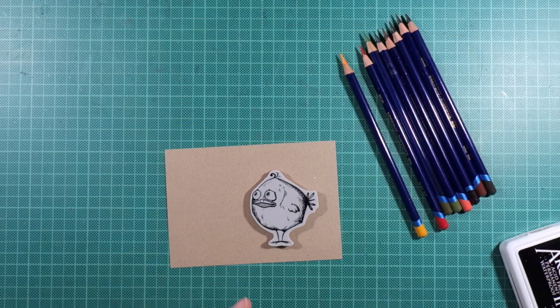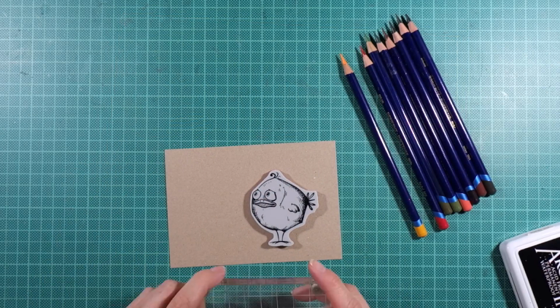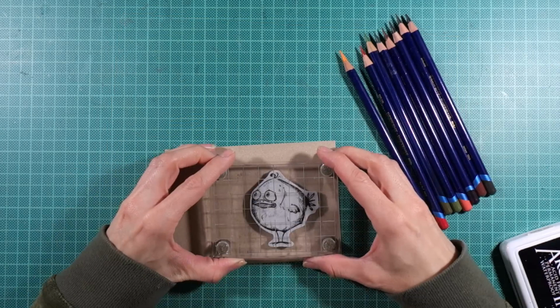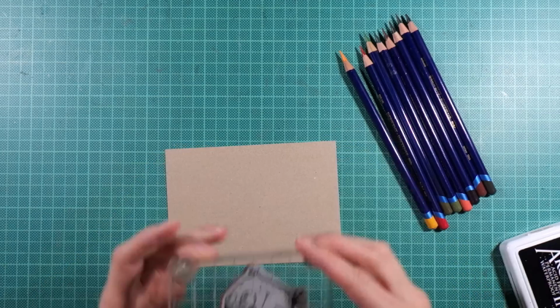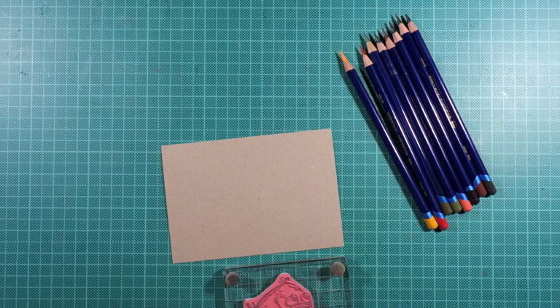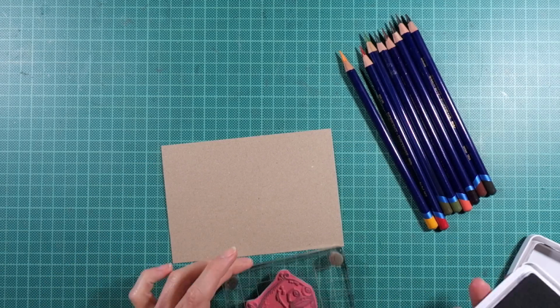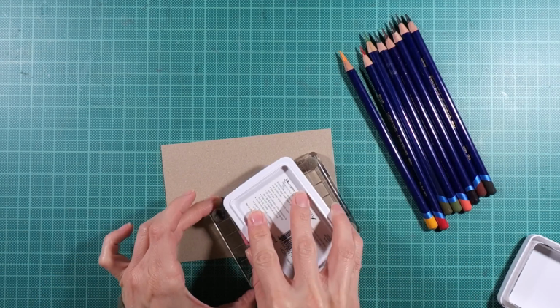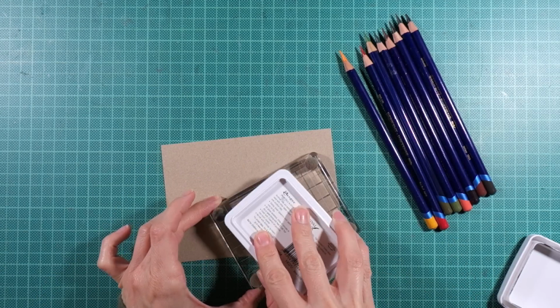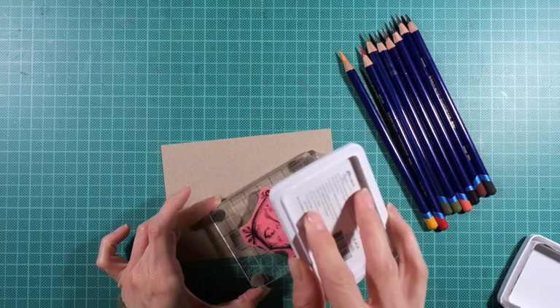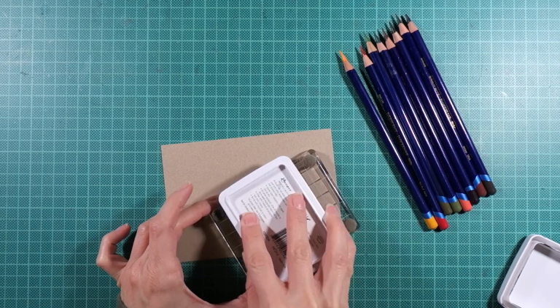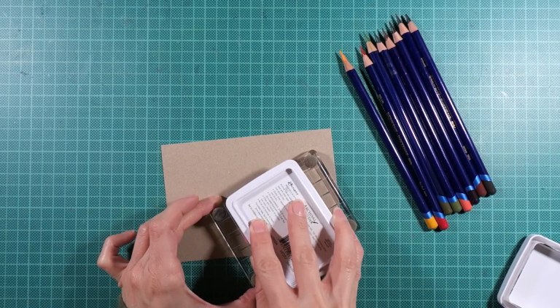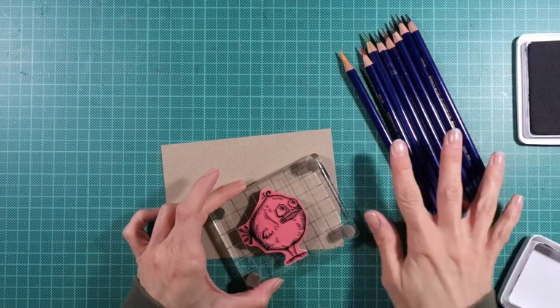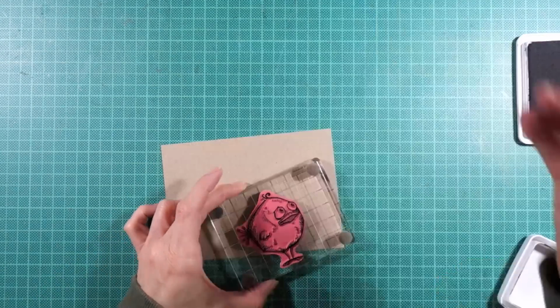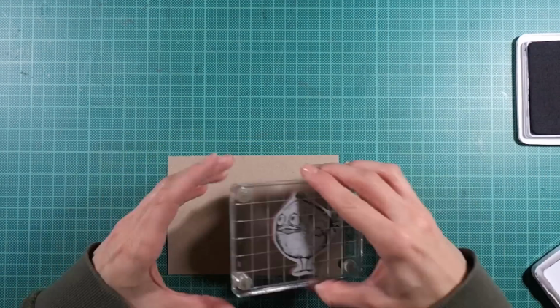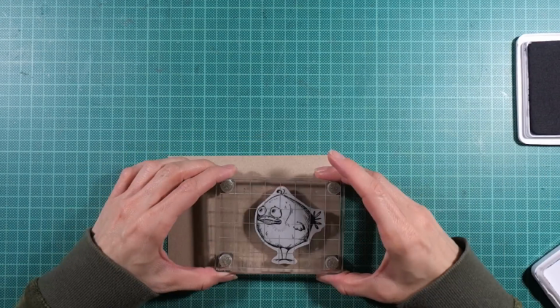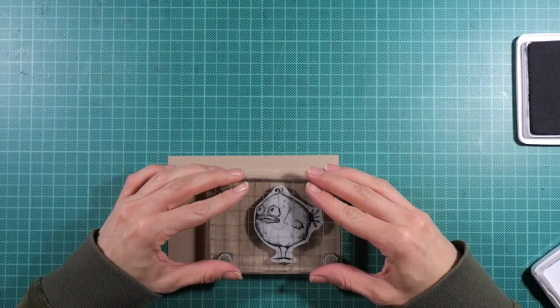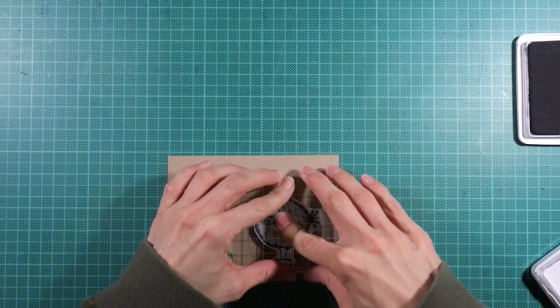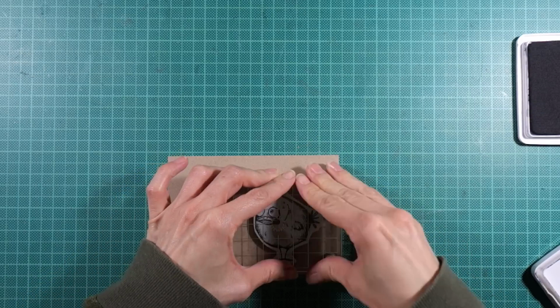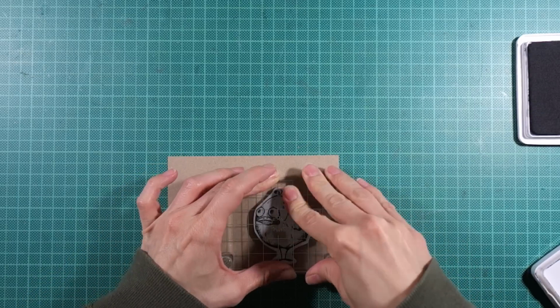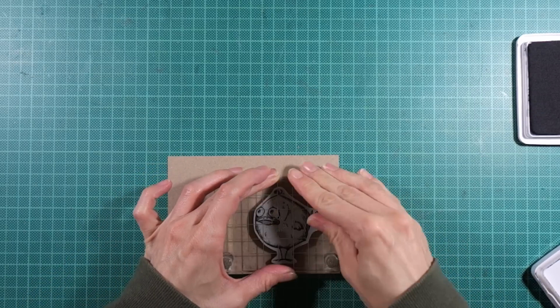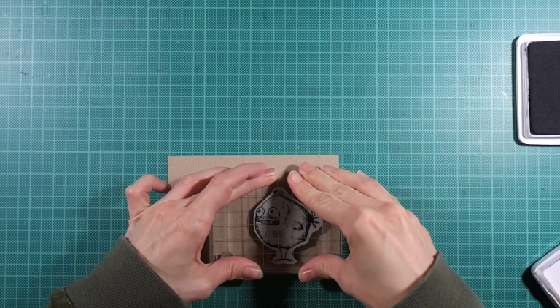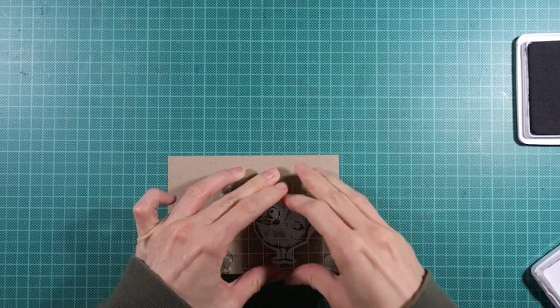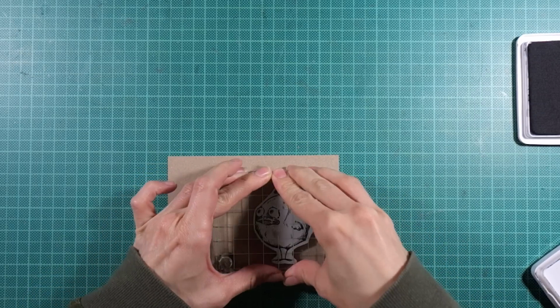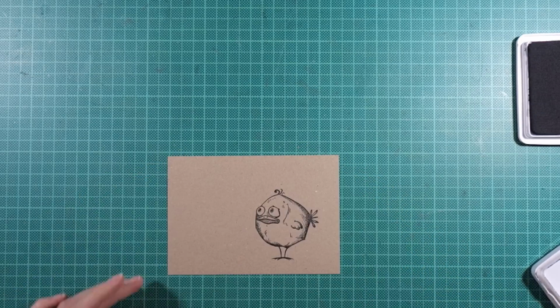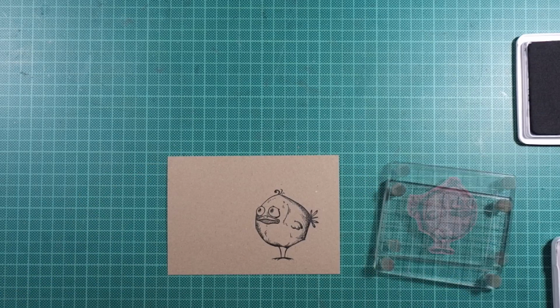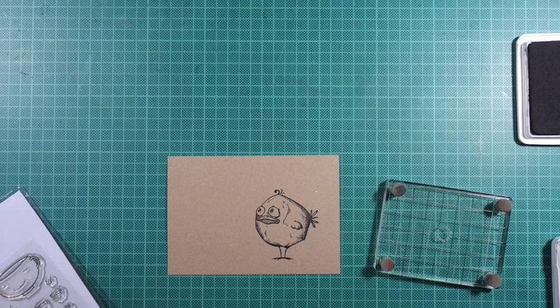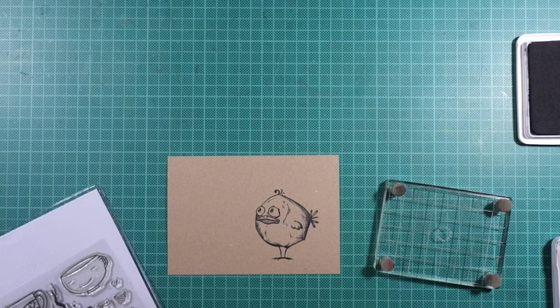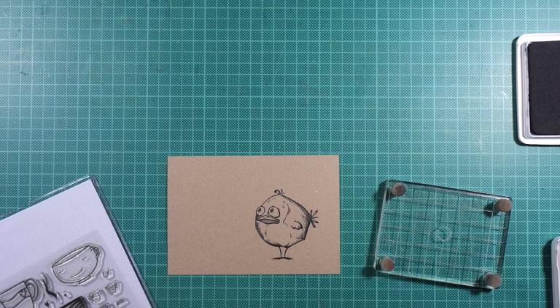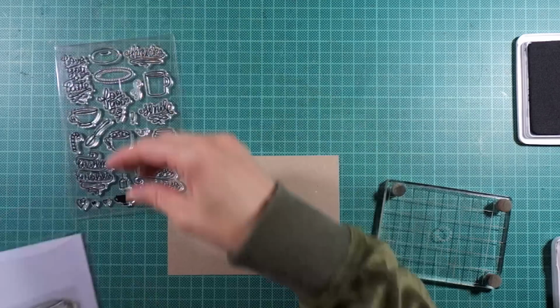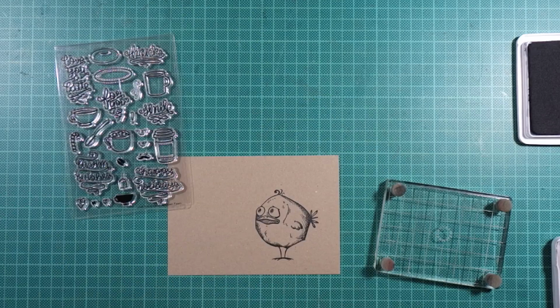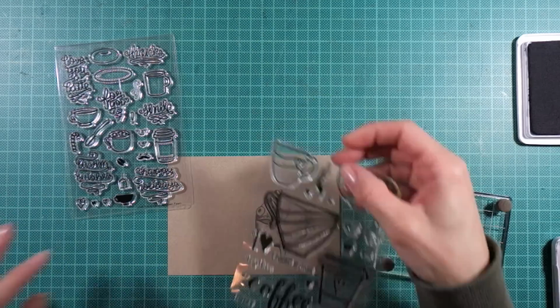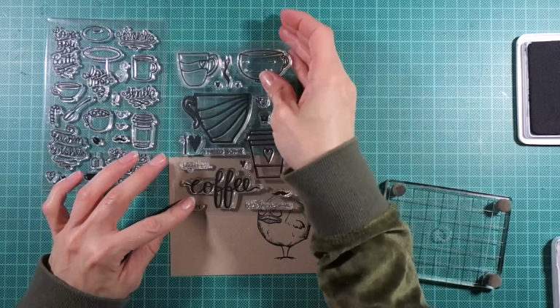I stamped this cute little birdie onto a heavyweight craft cardstock using Jet Black Archivalink by Ranger. Archivalink is oil-based and doesn't smear when it gets into contact with water or water-based mediums. That's why I always use it for watercolor techniques.